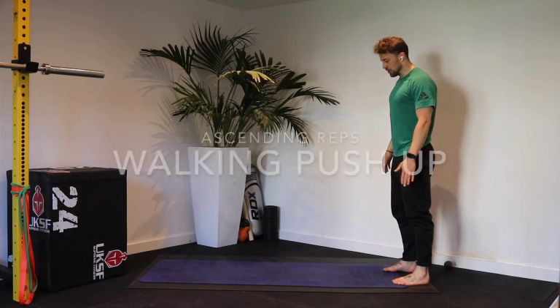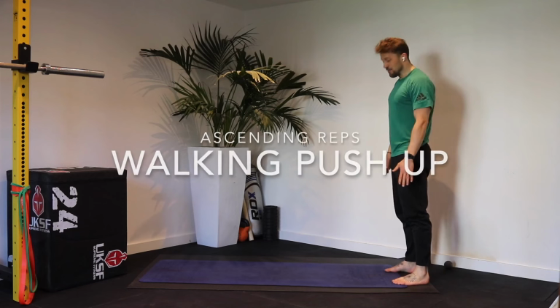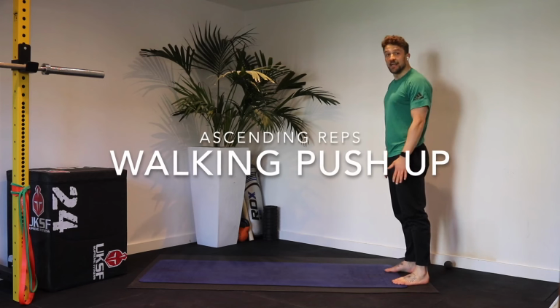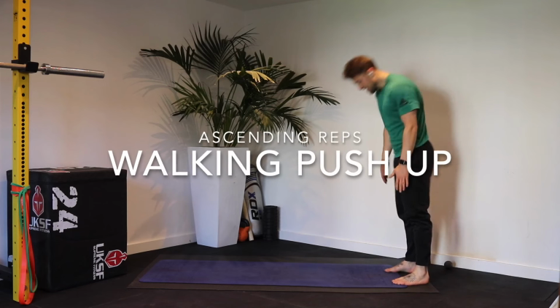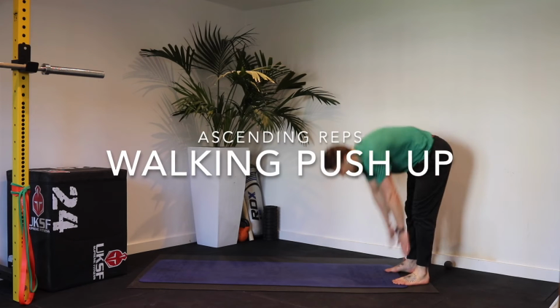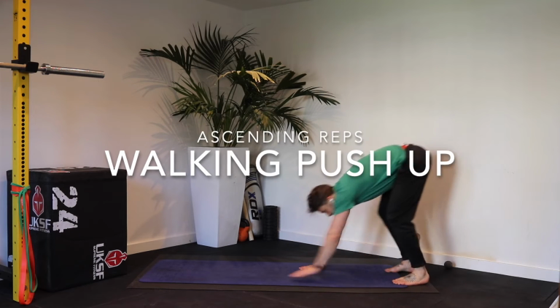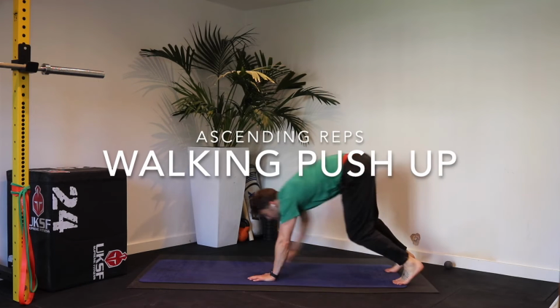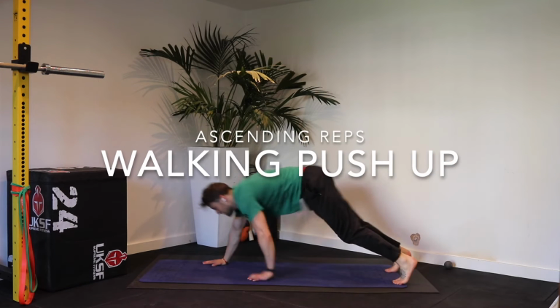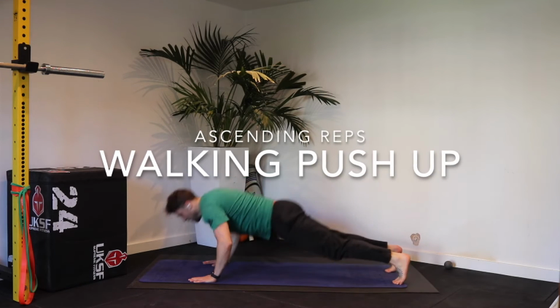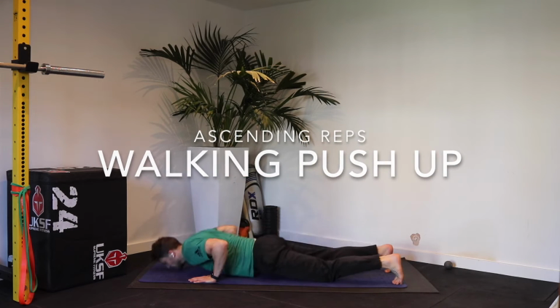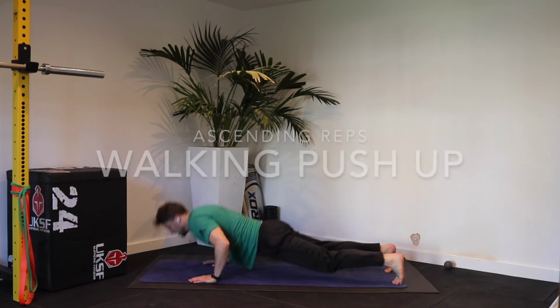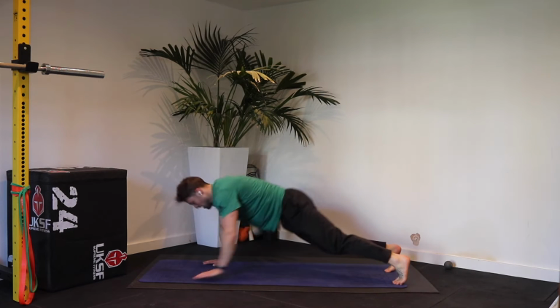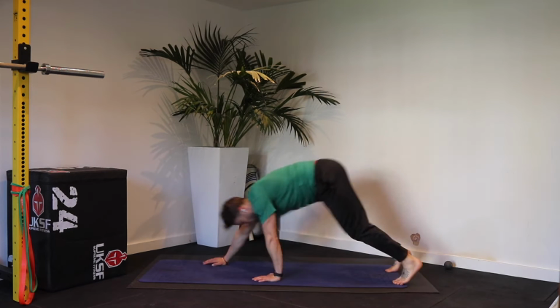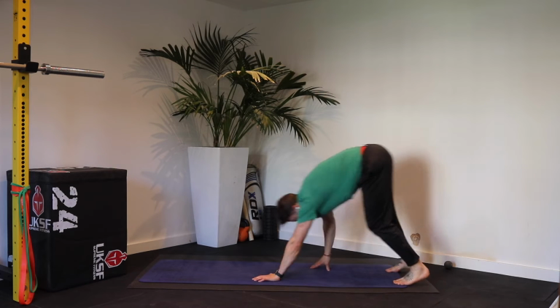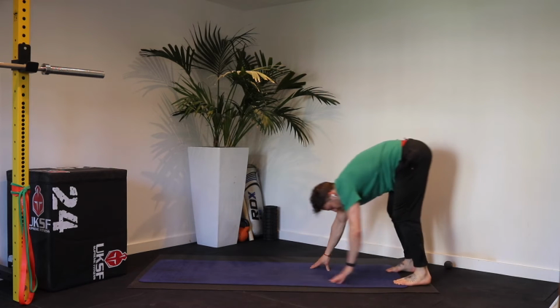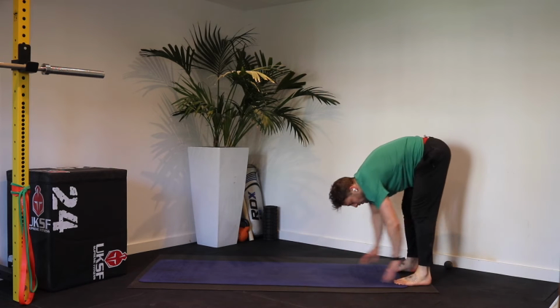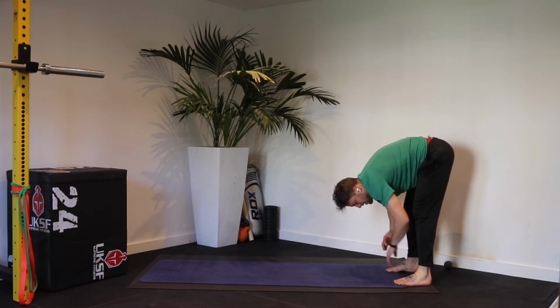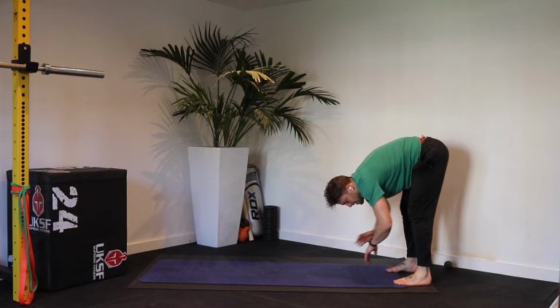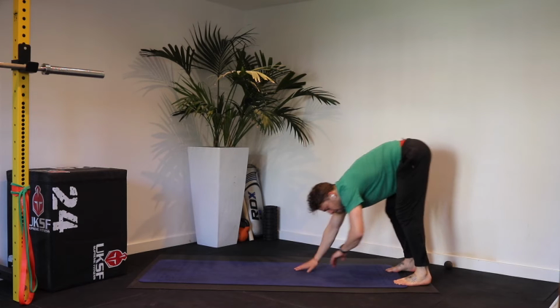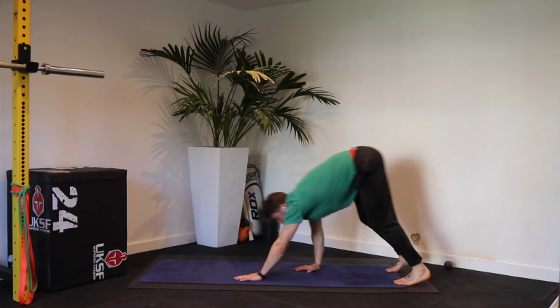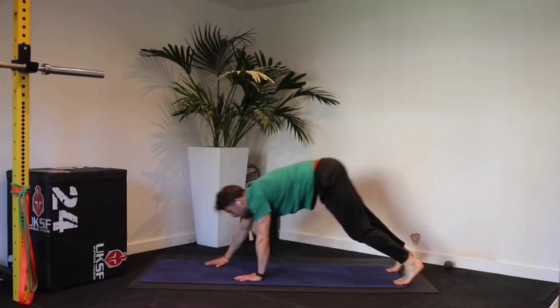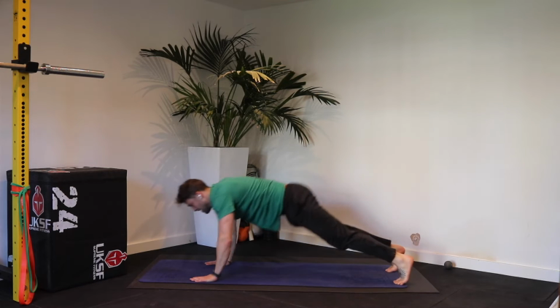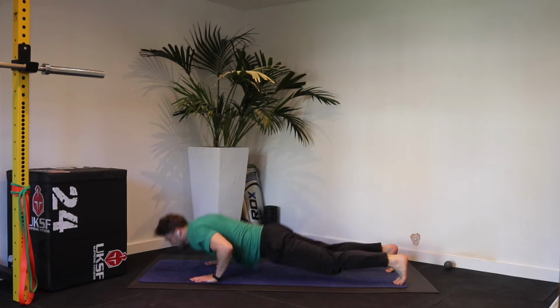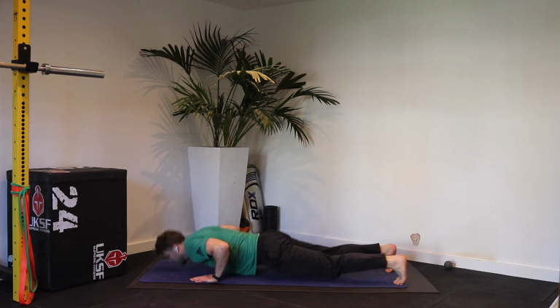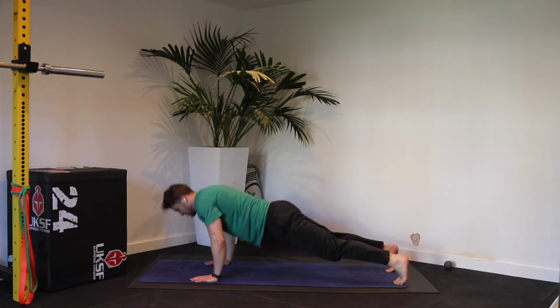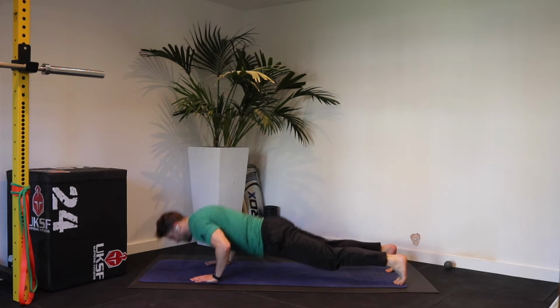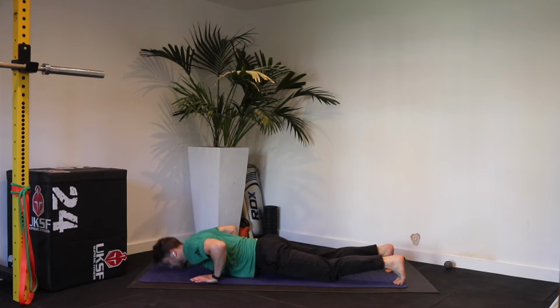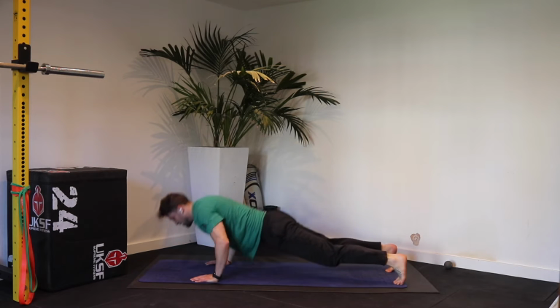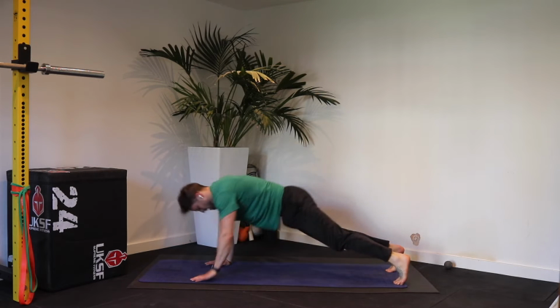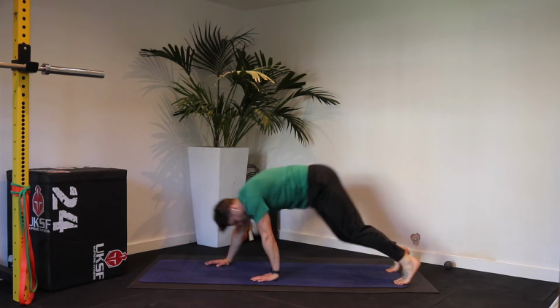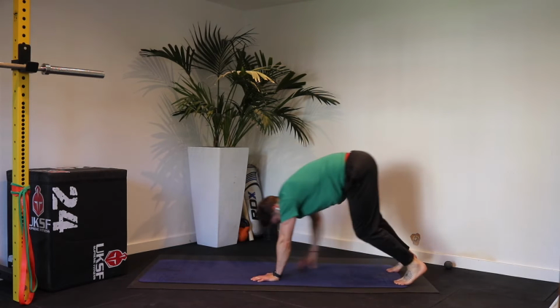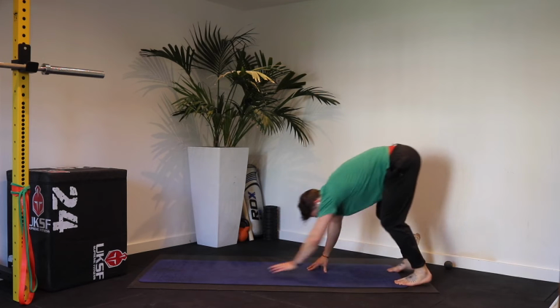Really simple ascending reps walking push-up. Walk out on your hands, get your hands either side of your chest, lower your chest to the floor and then push back up and walk your hands back into your feet.